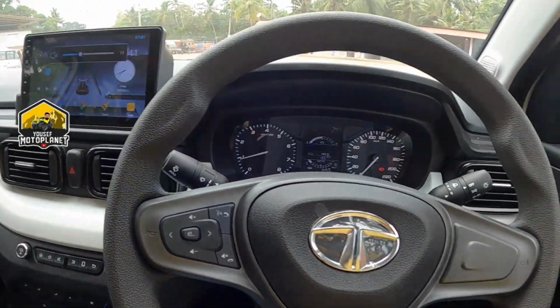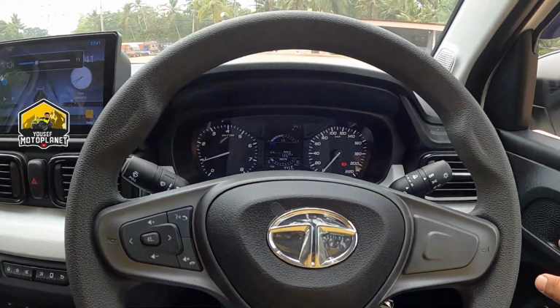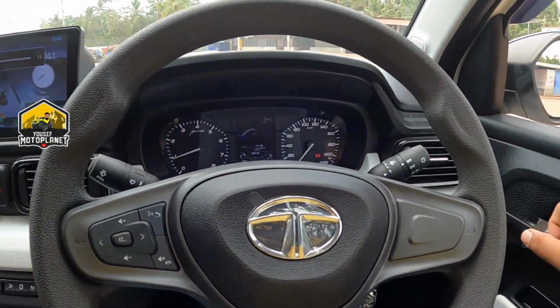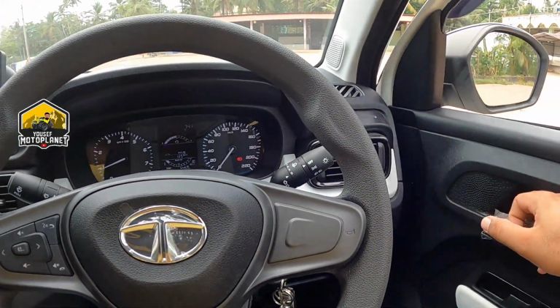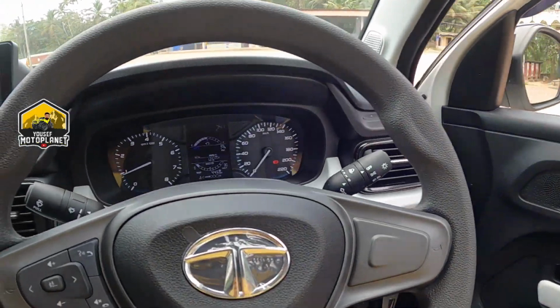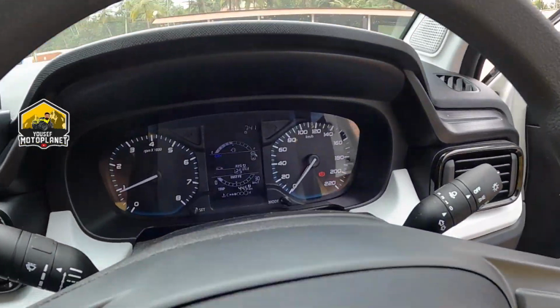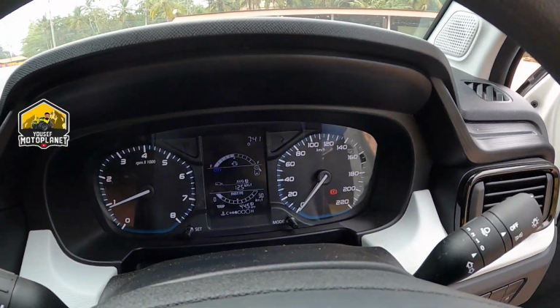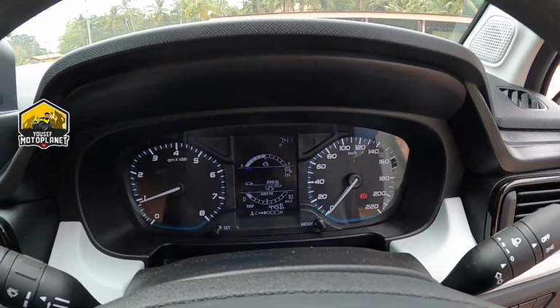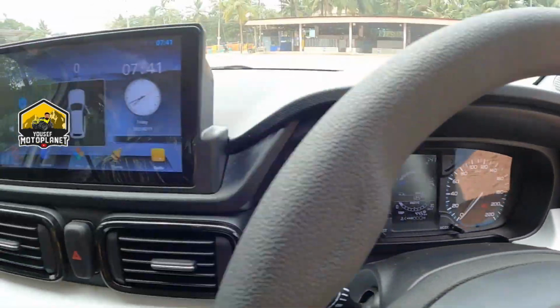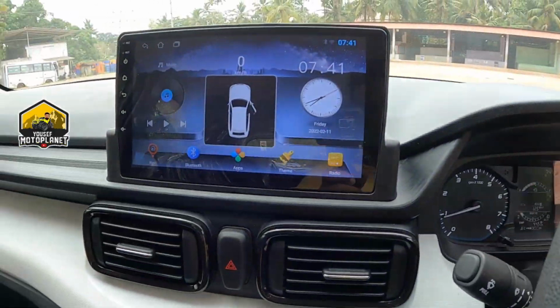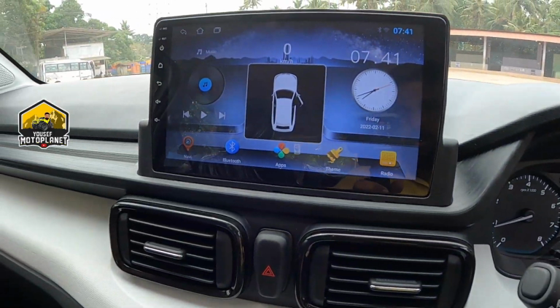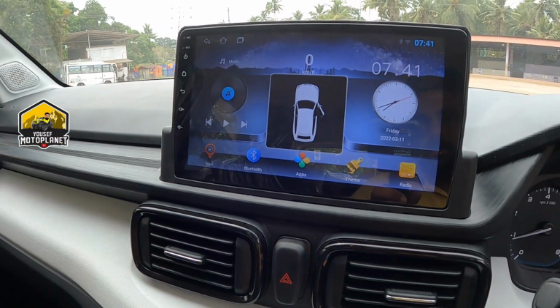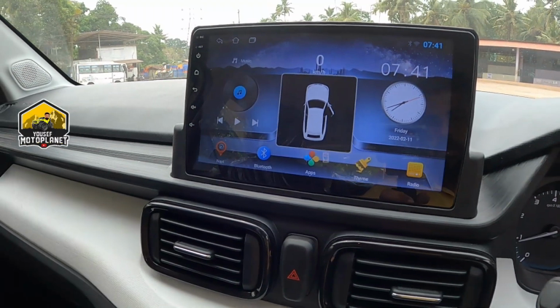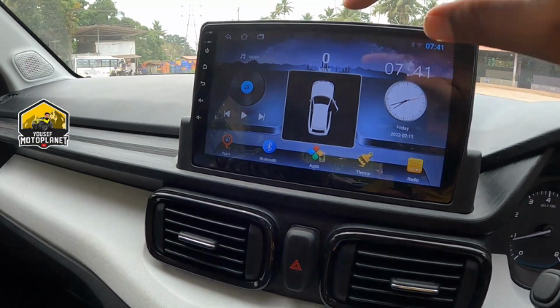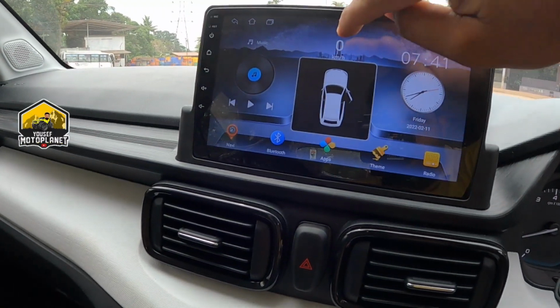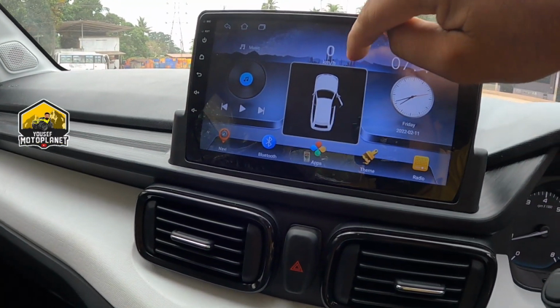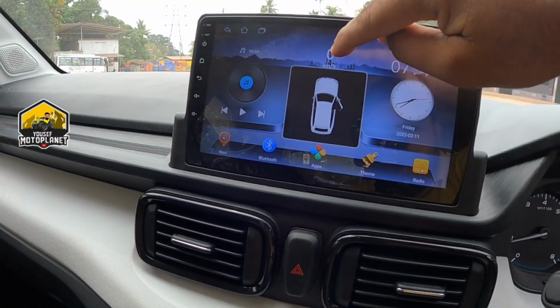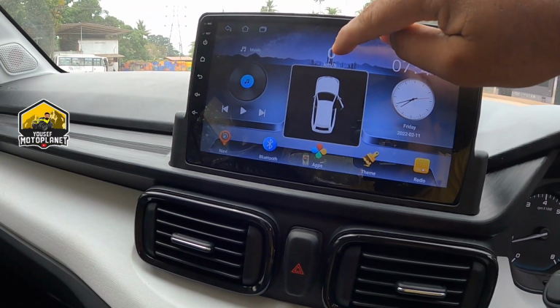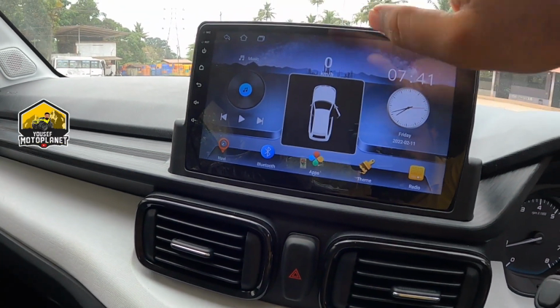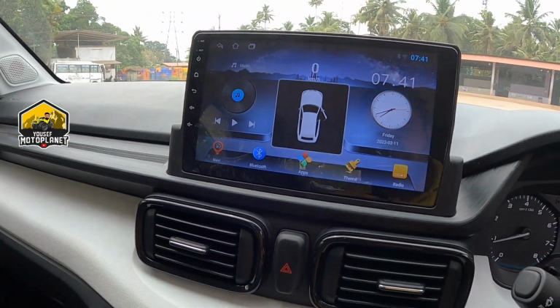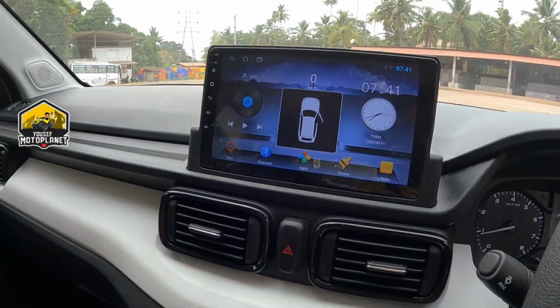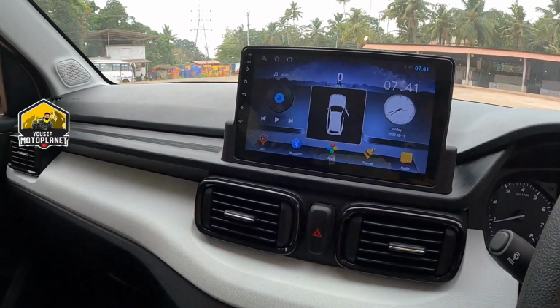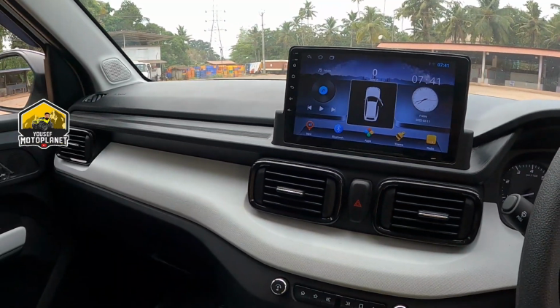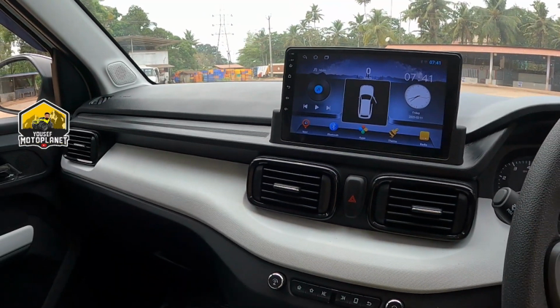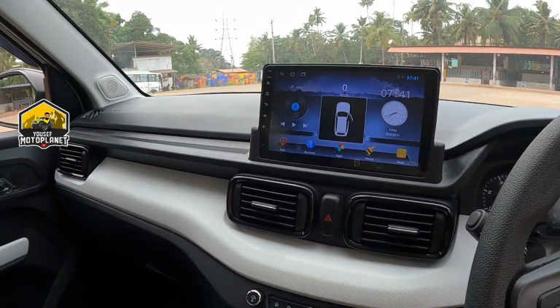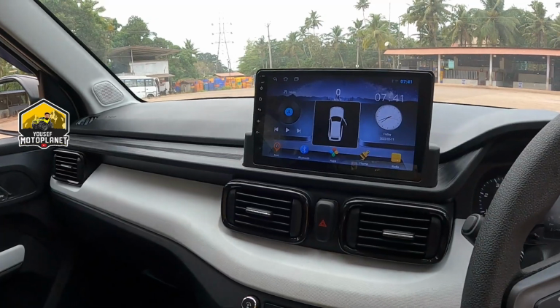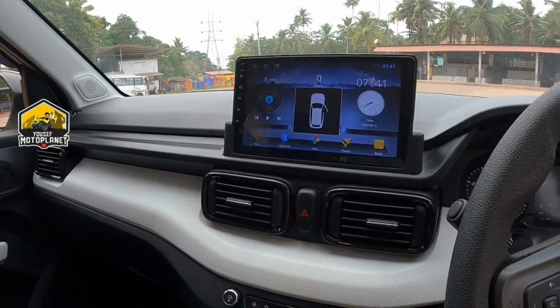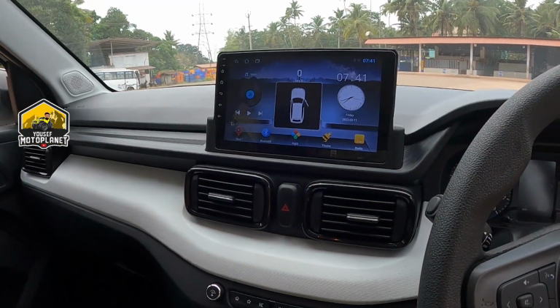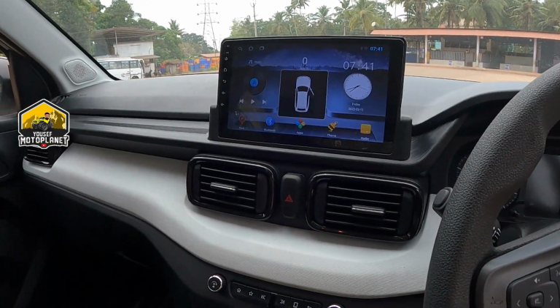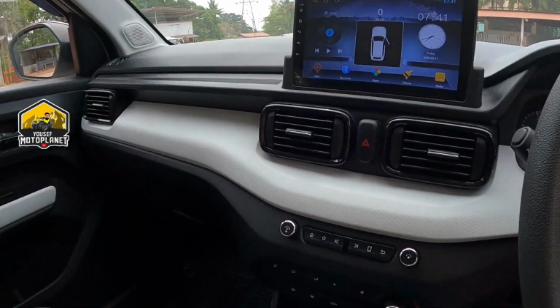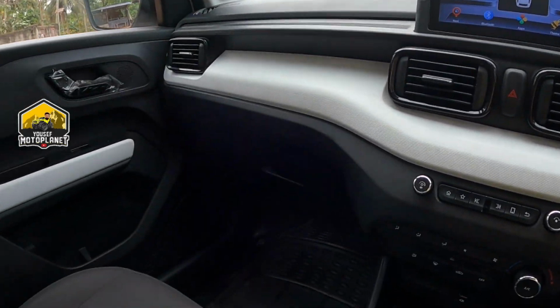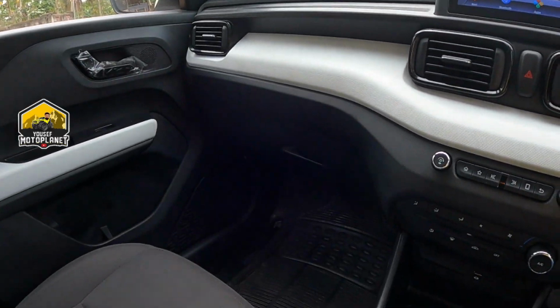The door is open — here there is an indication. We have to do the speed of the steering control. We also have to do the seat cover.